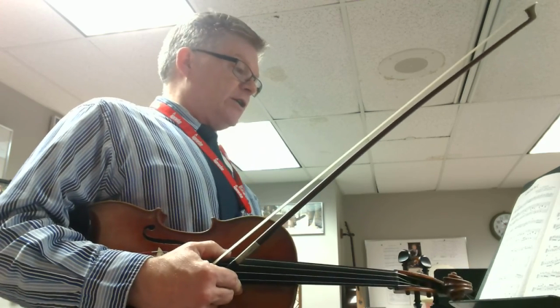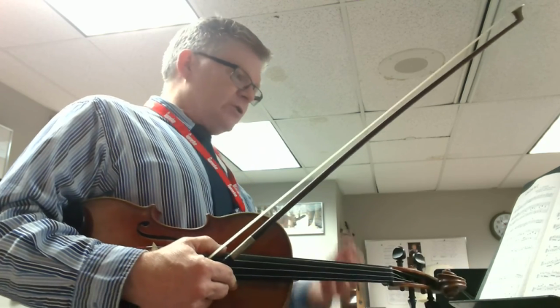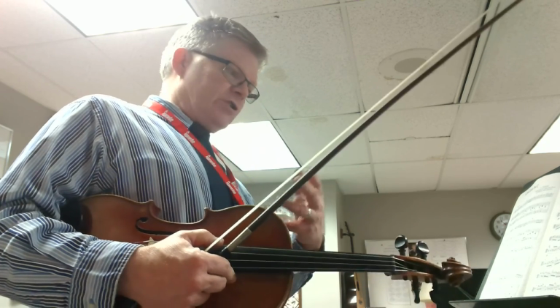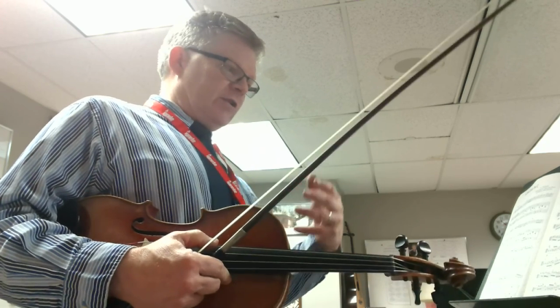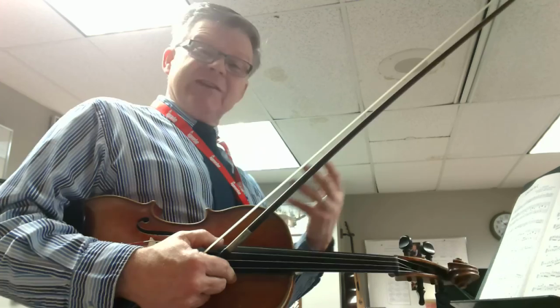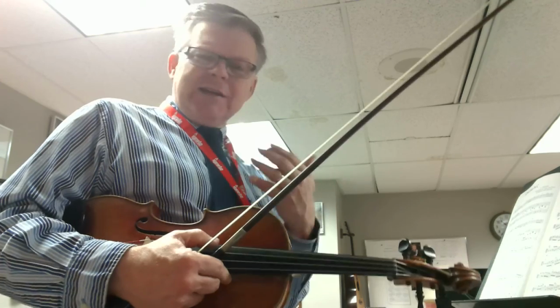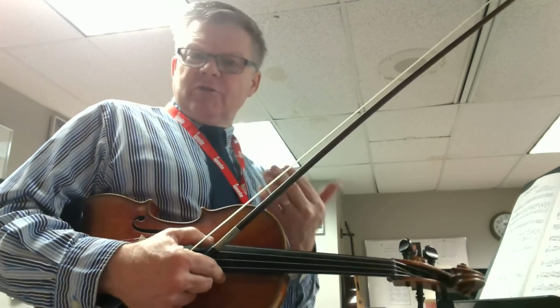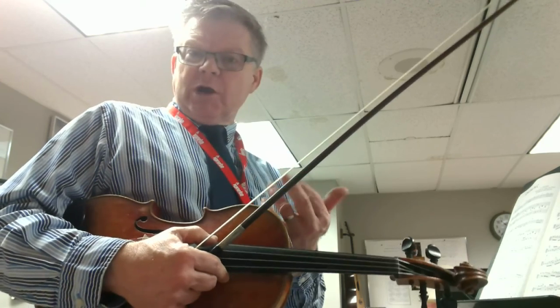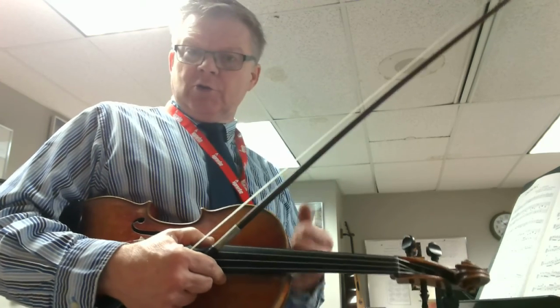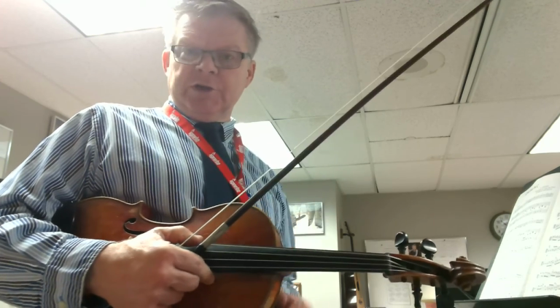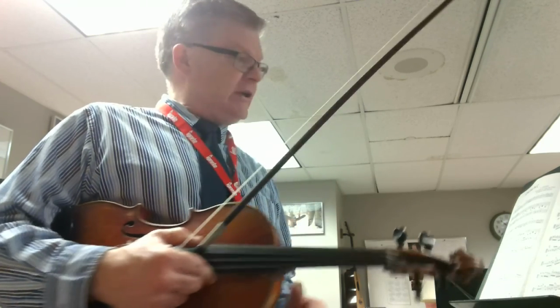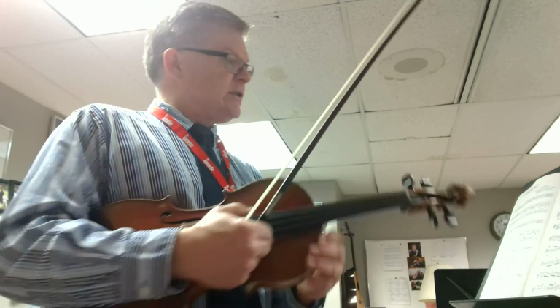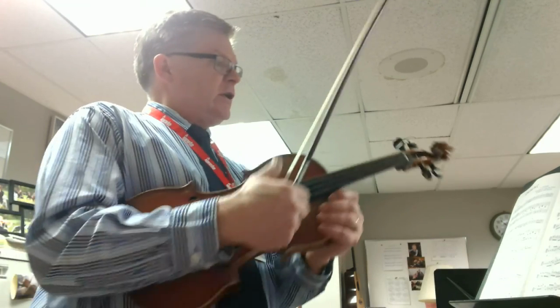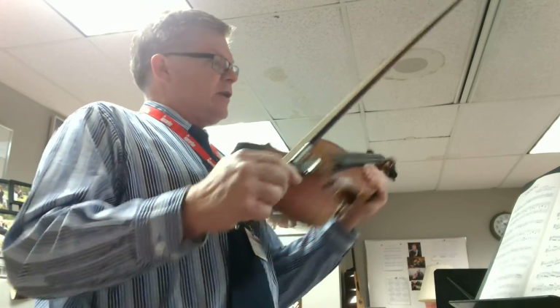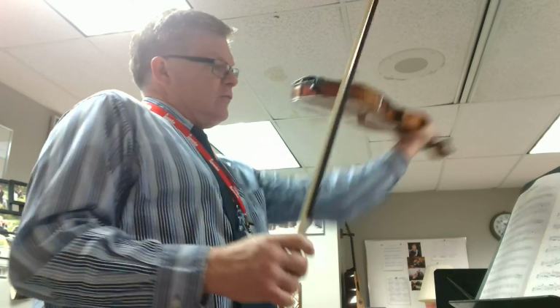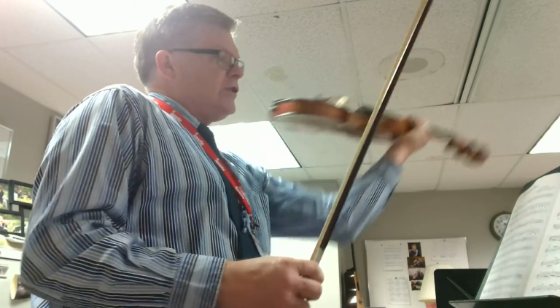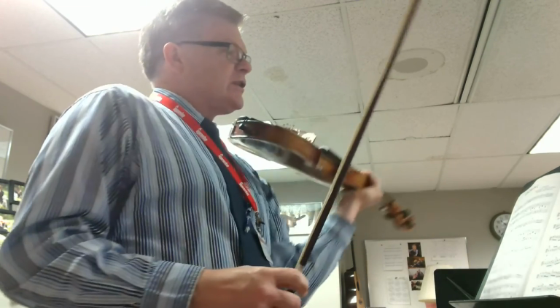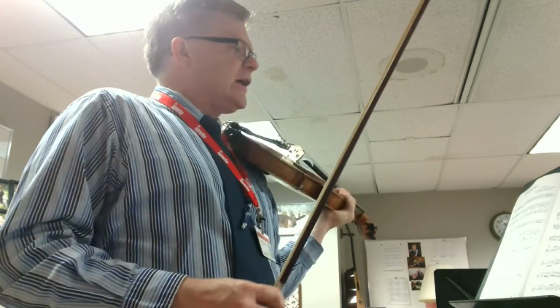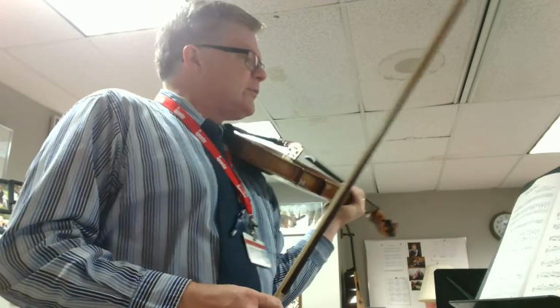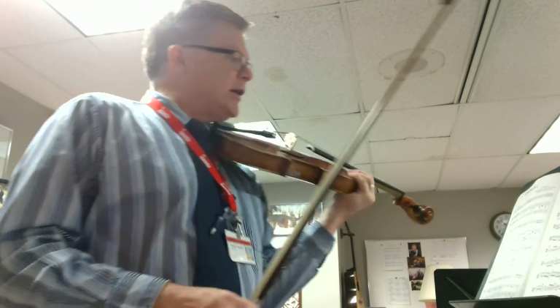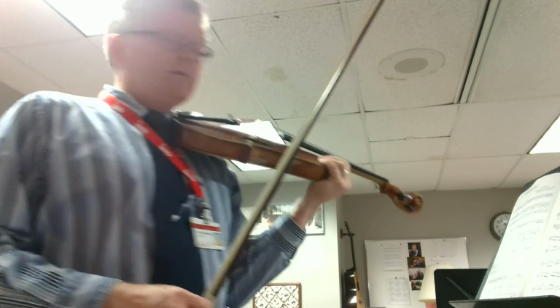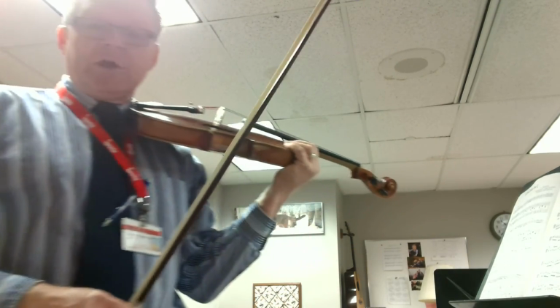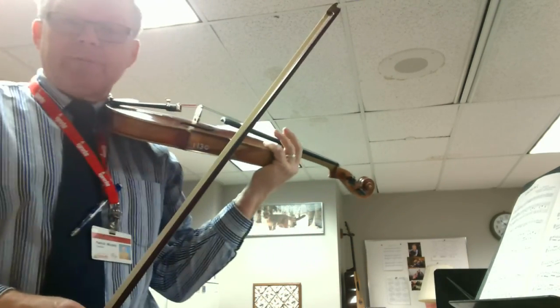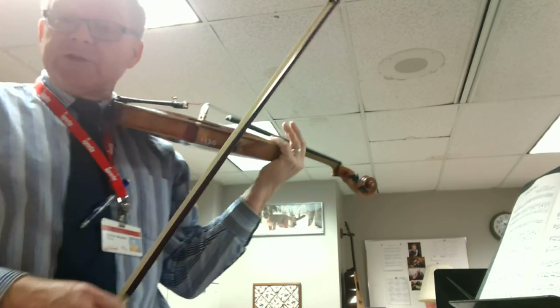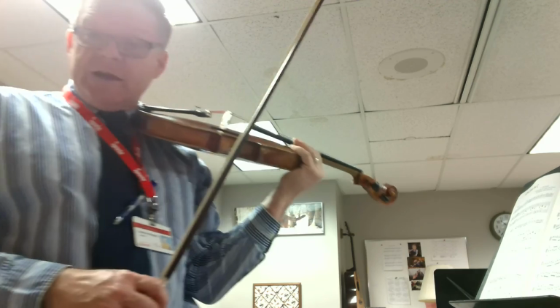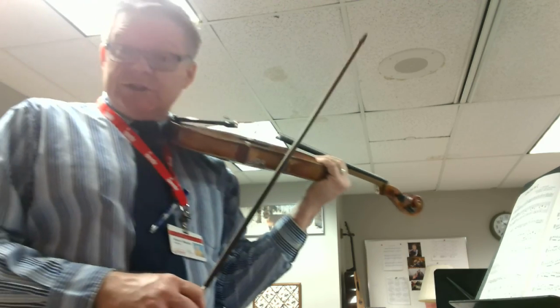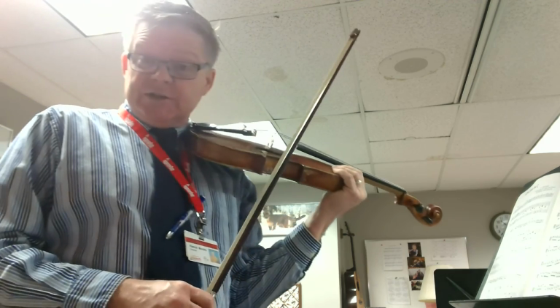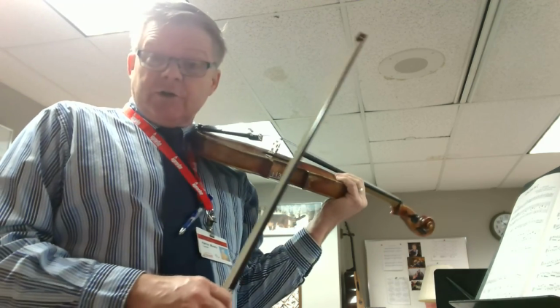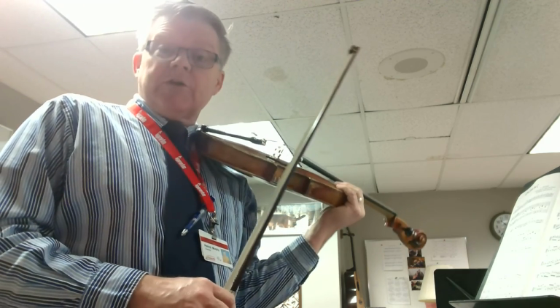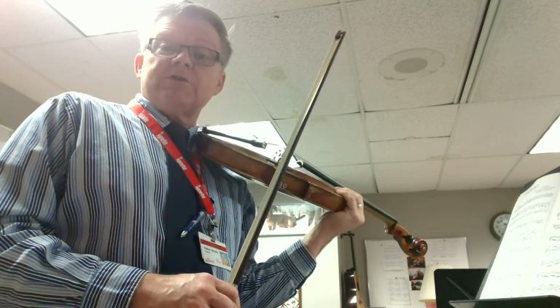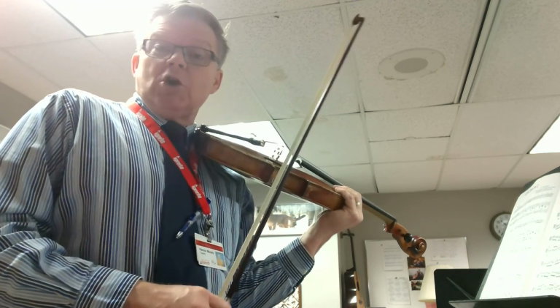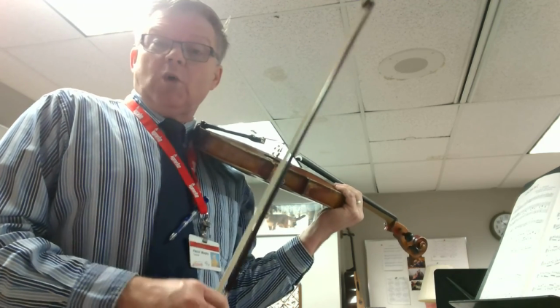We're just going to try to get your vibrato going in this piece. Really use a lot of vibrato. Here we go. Not too fast to get this in our fingers.